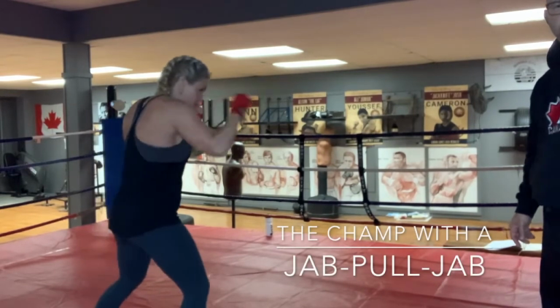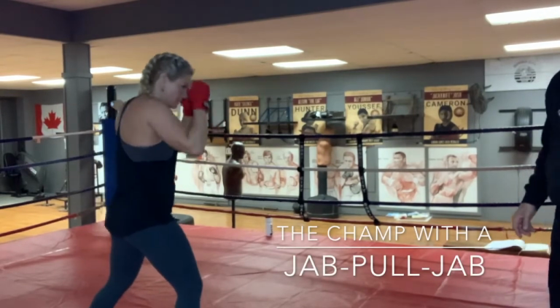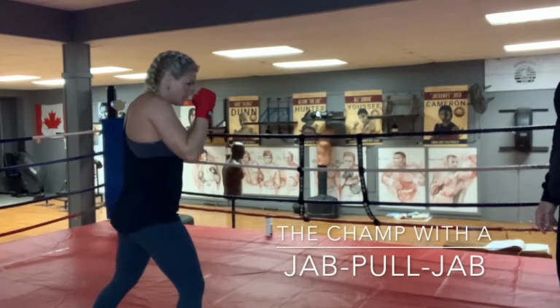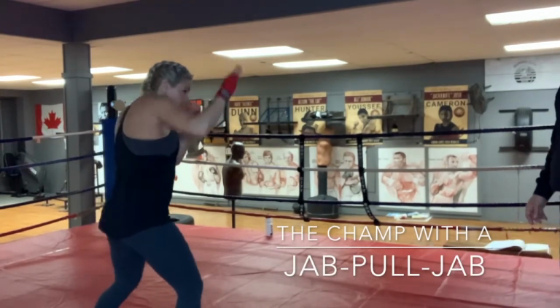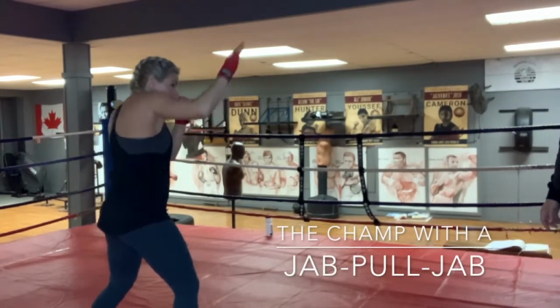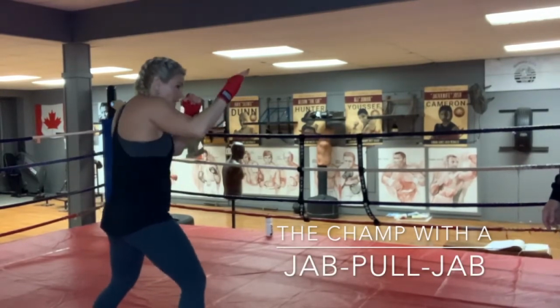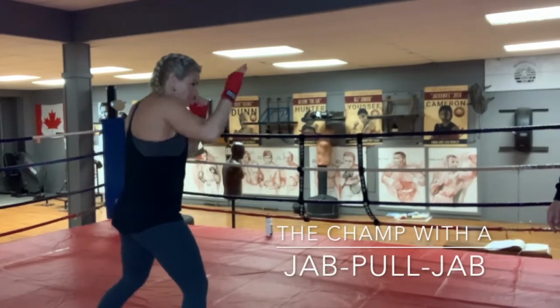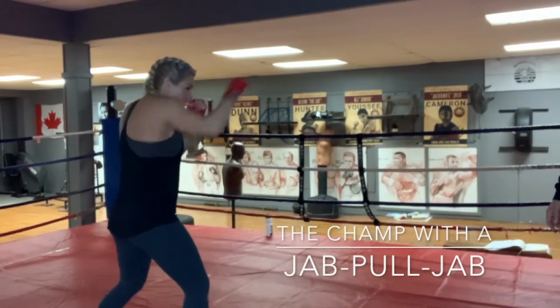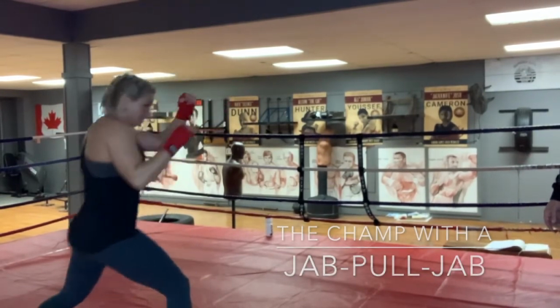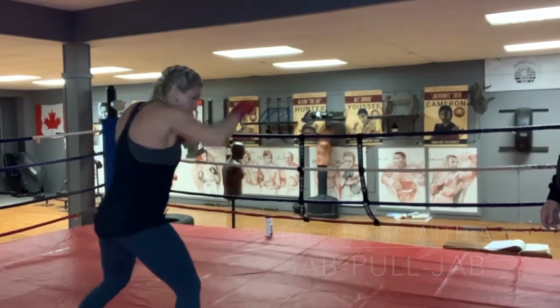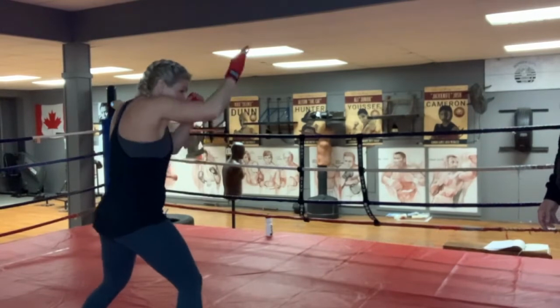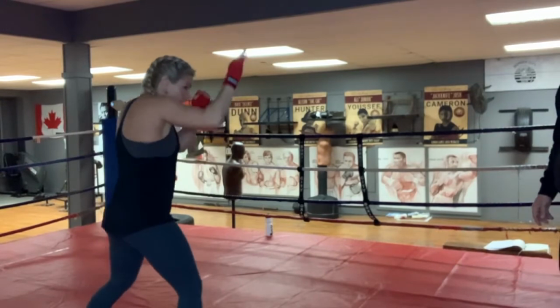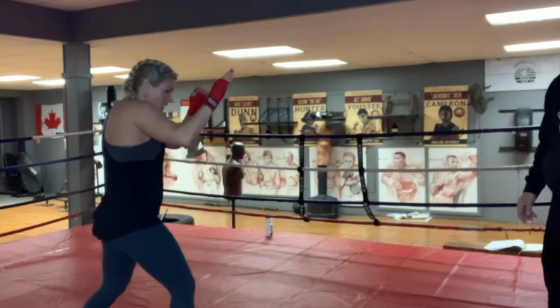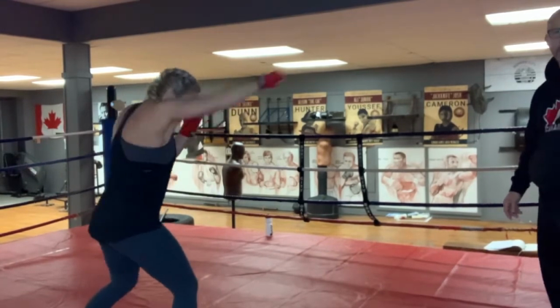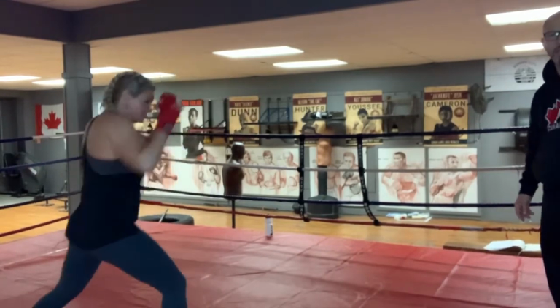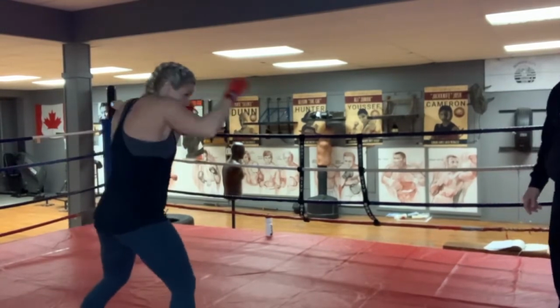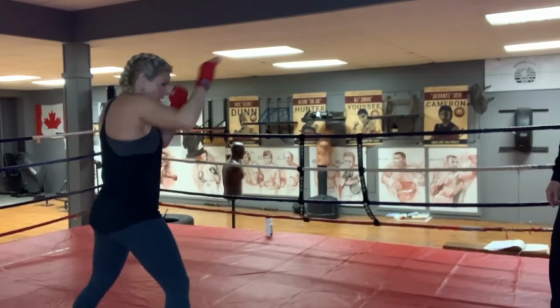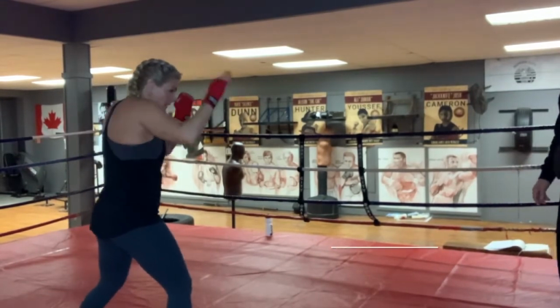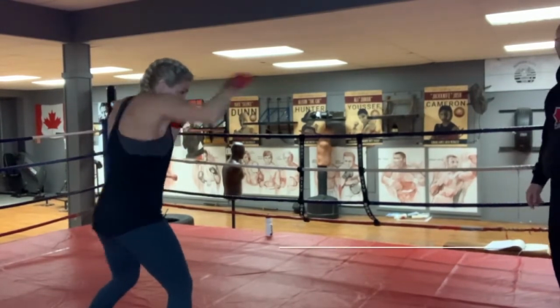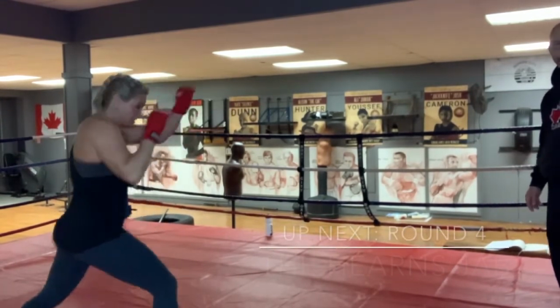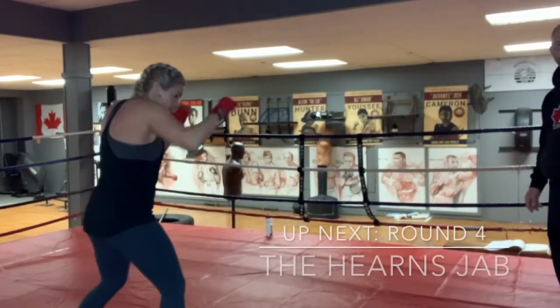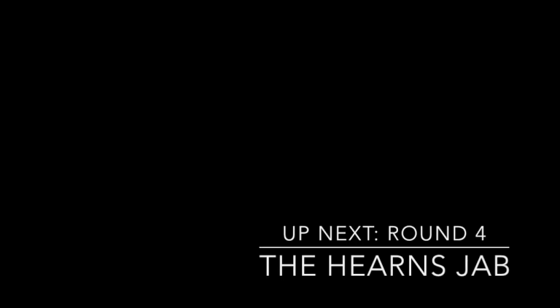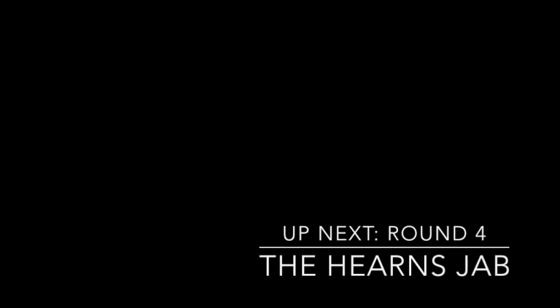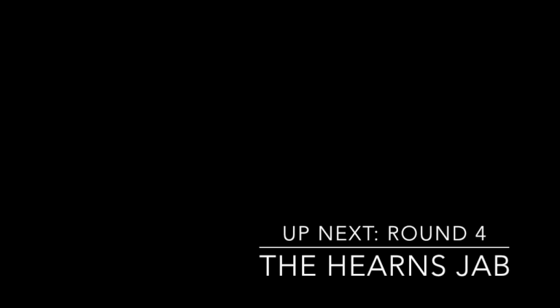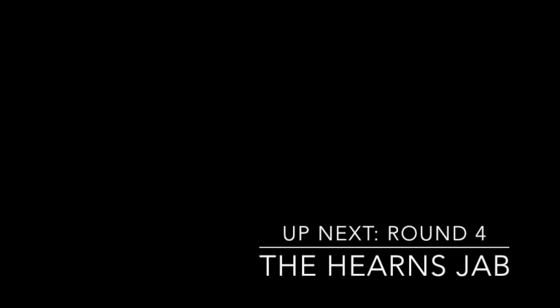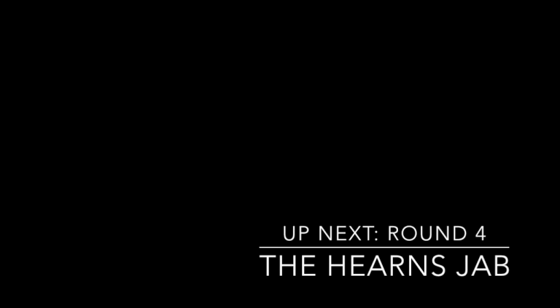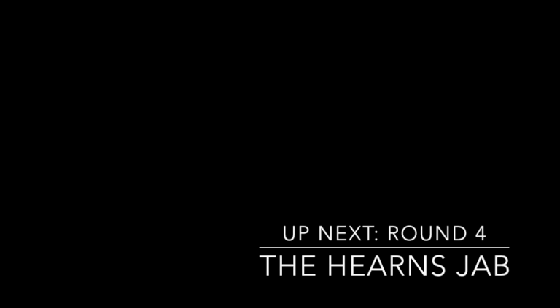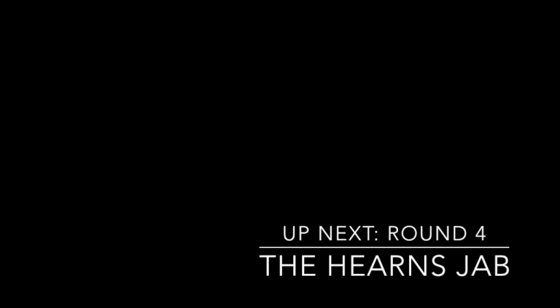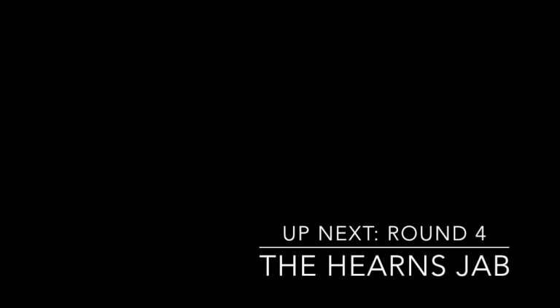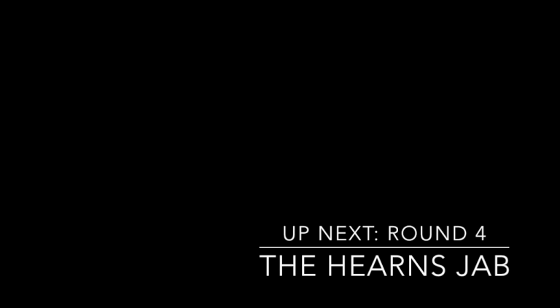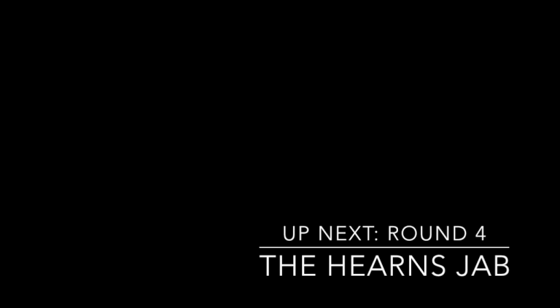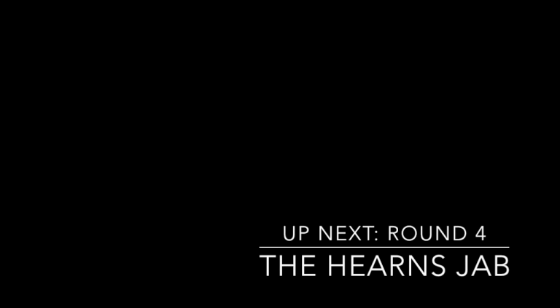Give me a check. Check. Check out your head. Jab, pull, jab. Yes. Check. Check. Jab, pull, jab. Yes.